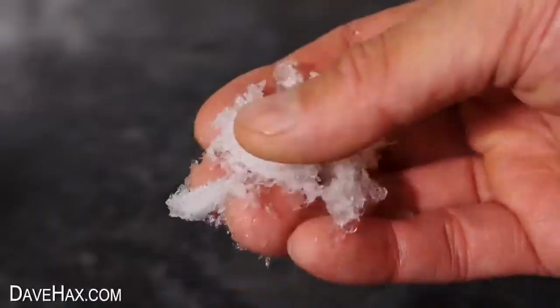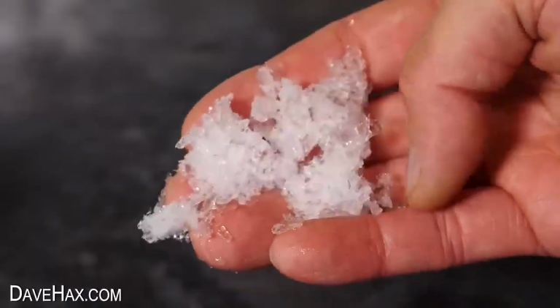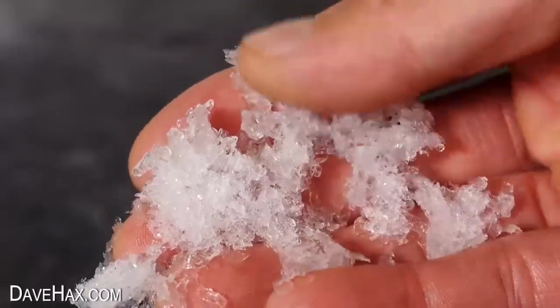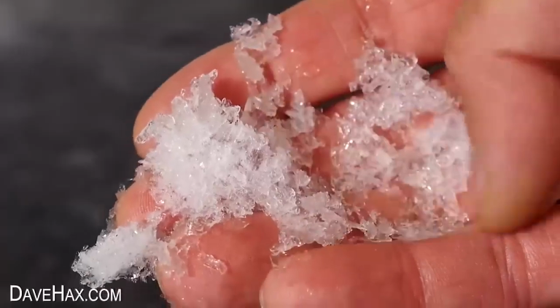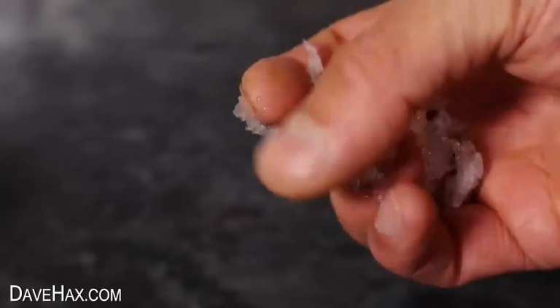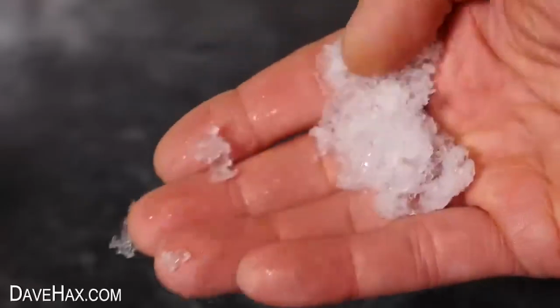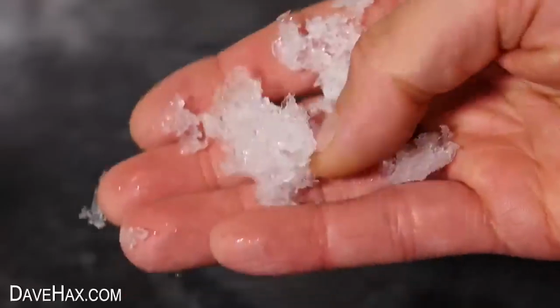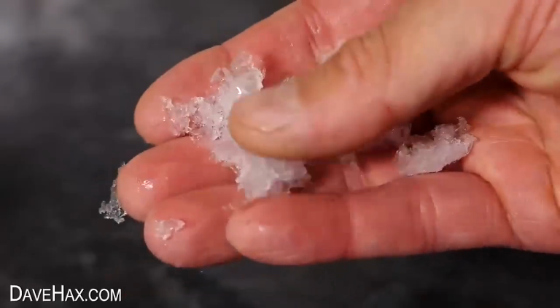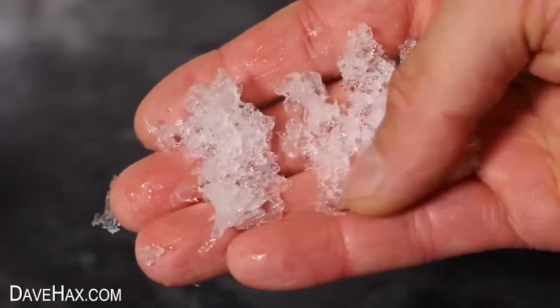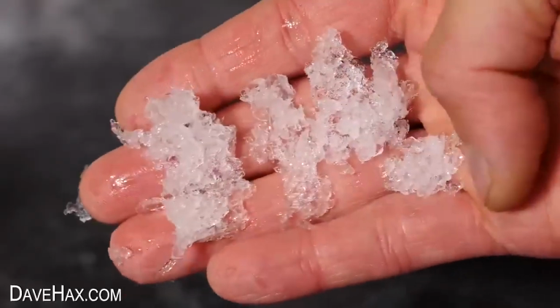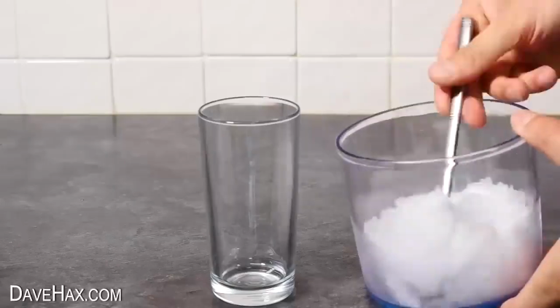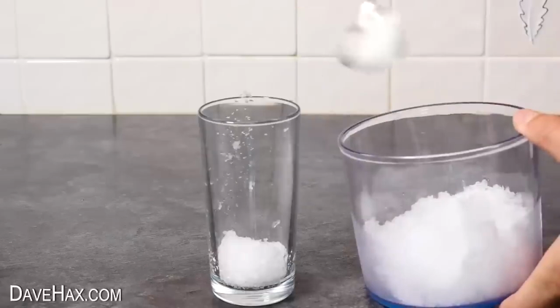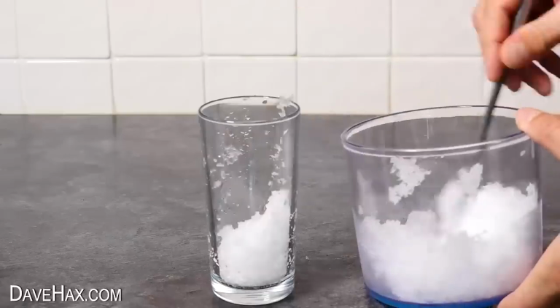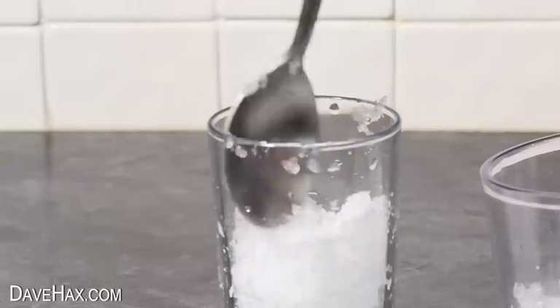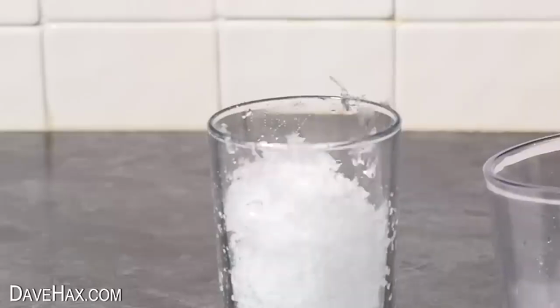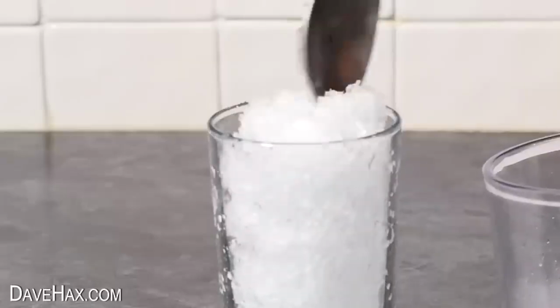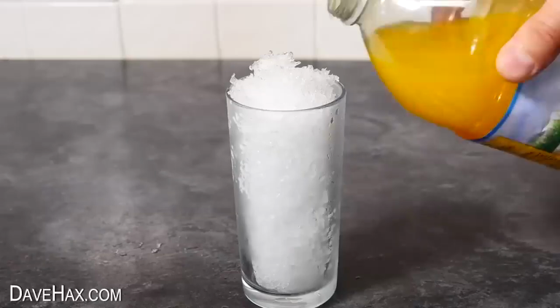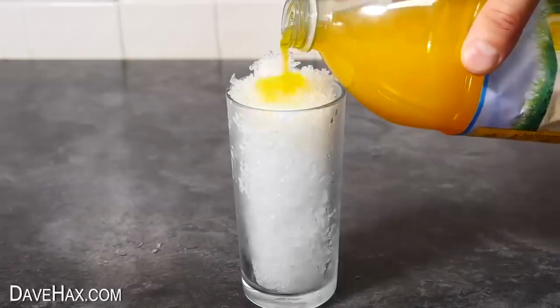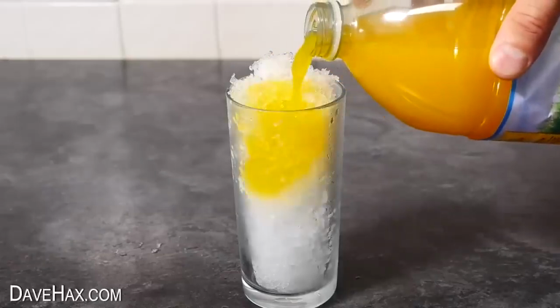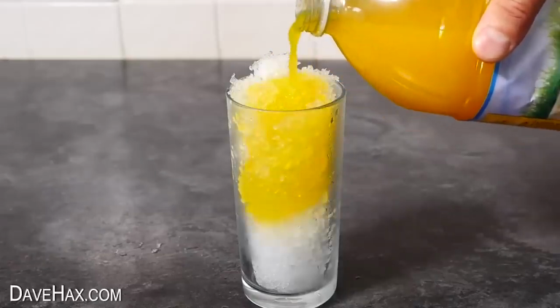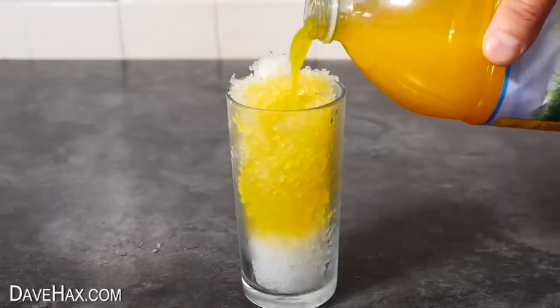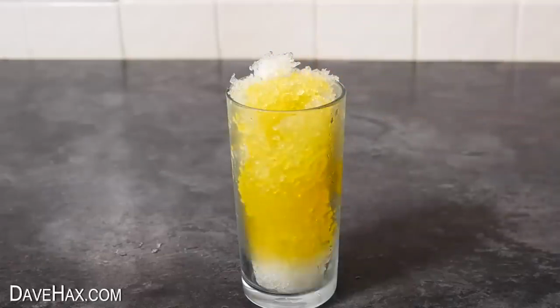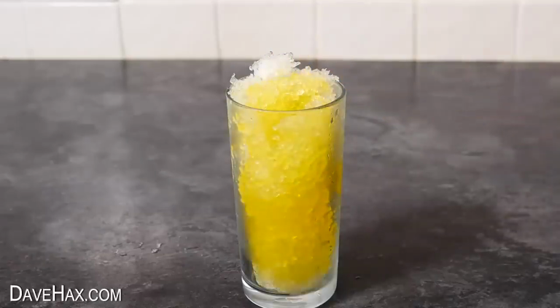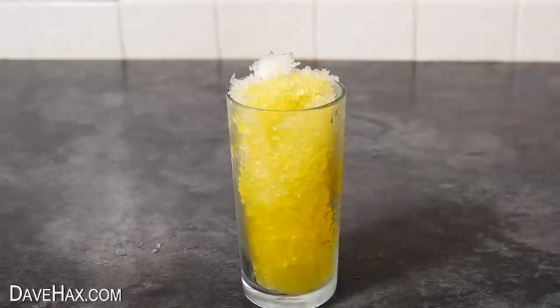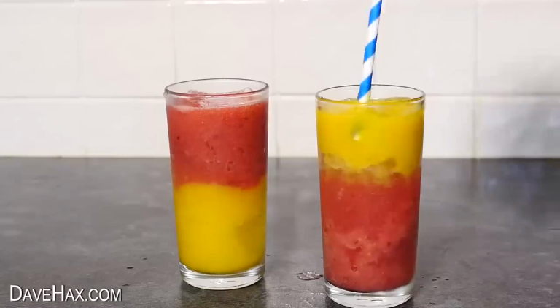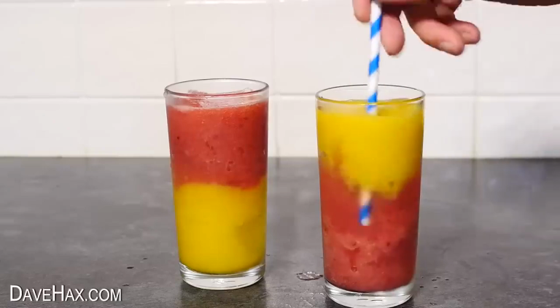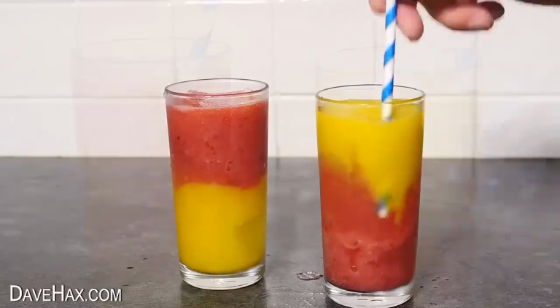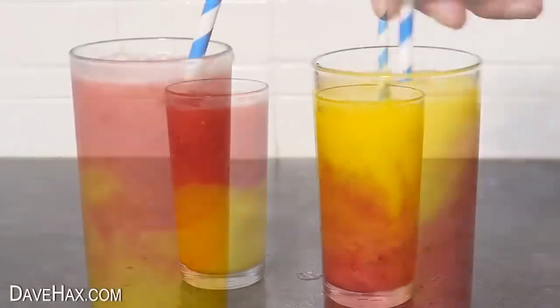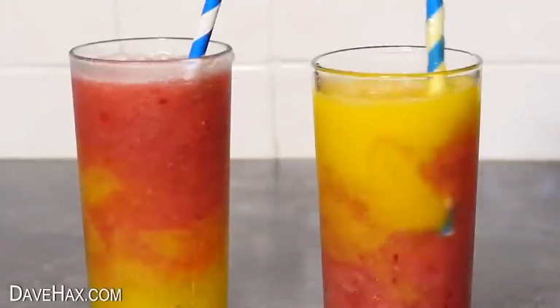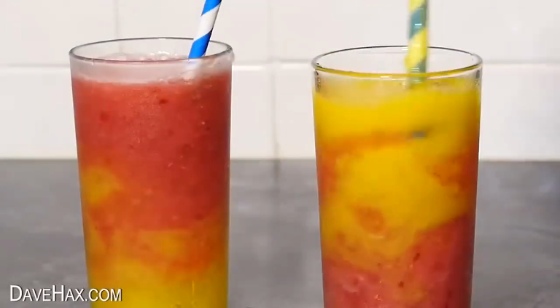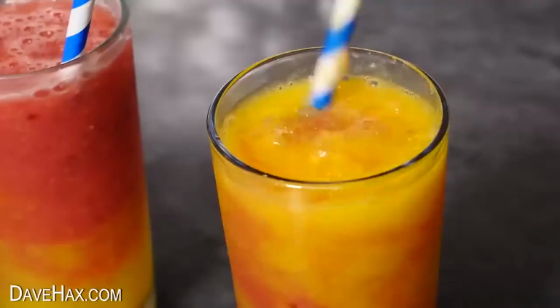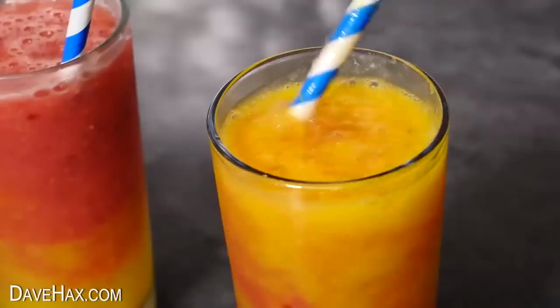I'm going to use these ice crystals to make a delicious ice slushy drink. The quickest way to make a slushy is to just fill a glass up and pour over some cordial. But if you stick around till the end of the video, I'll show you my recipe for making some delicious fresh fruit slushies.